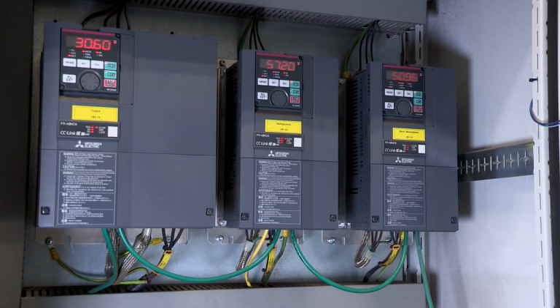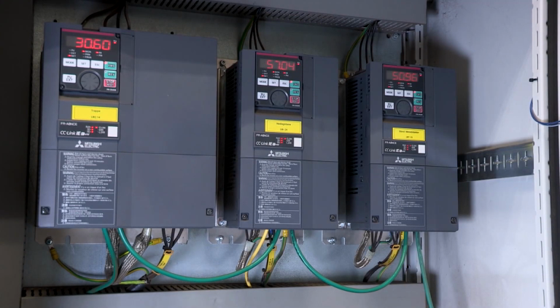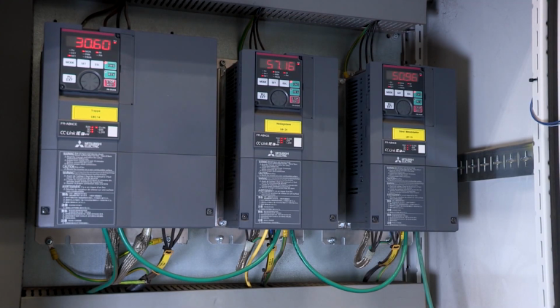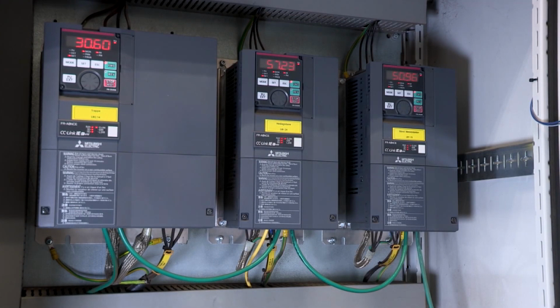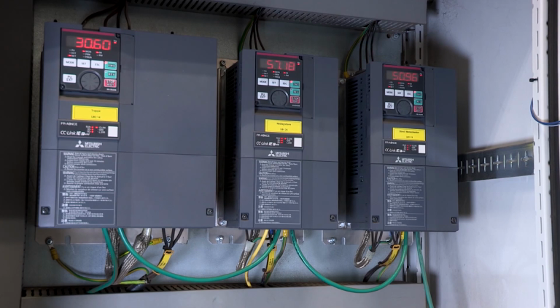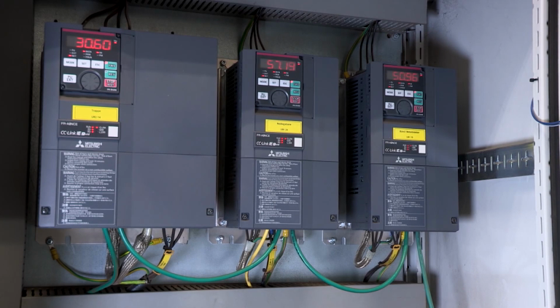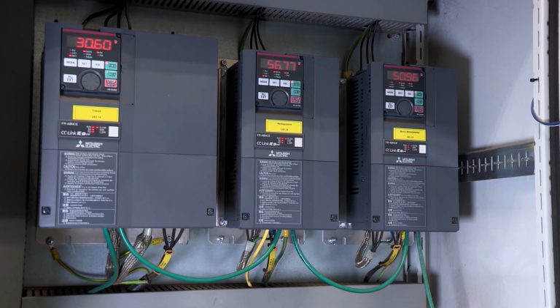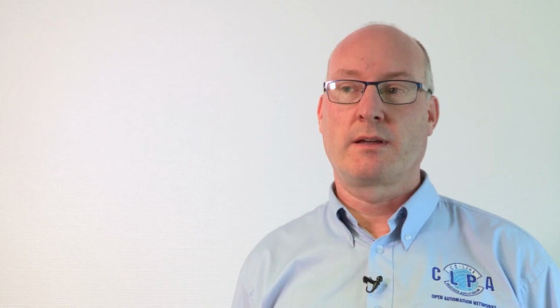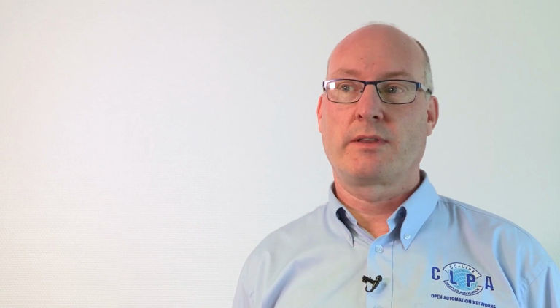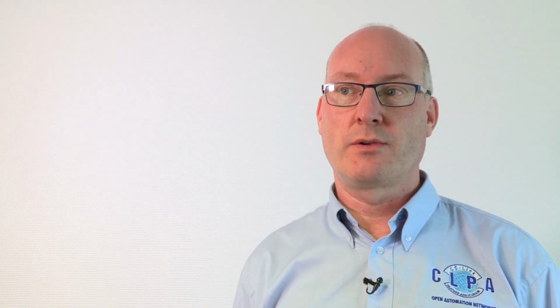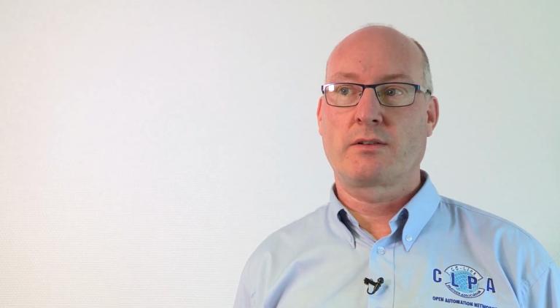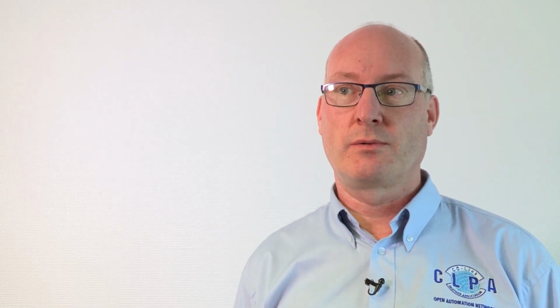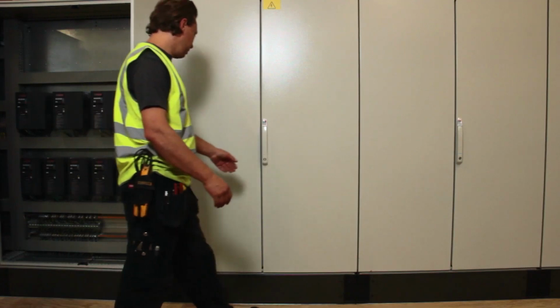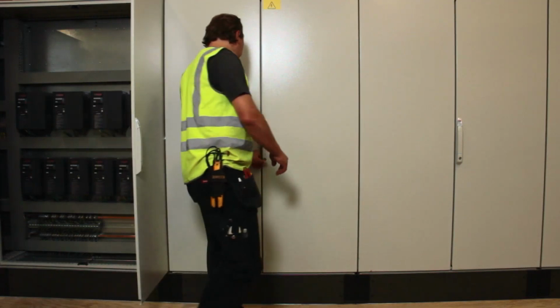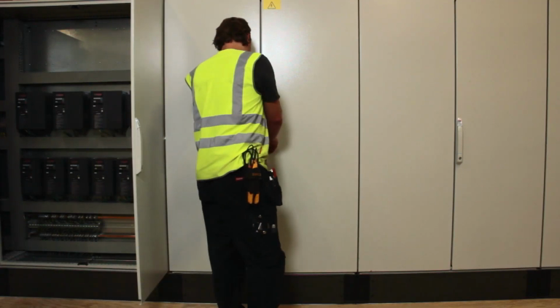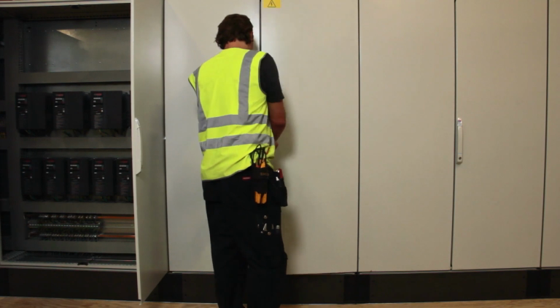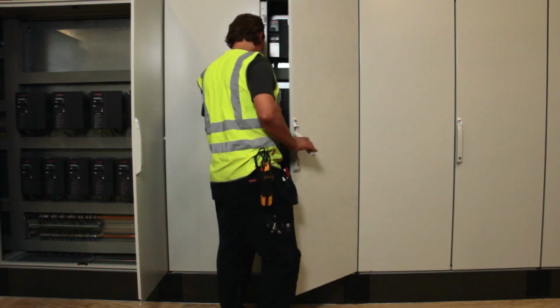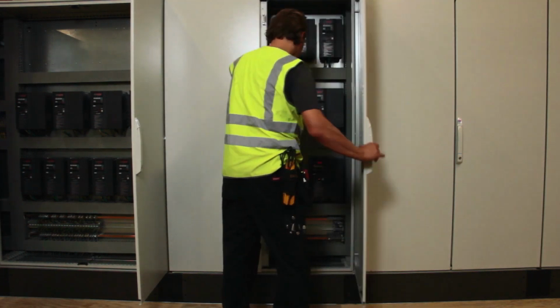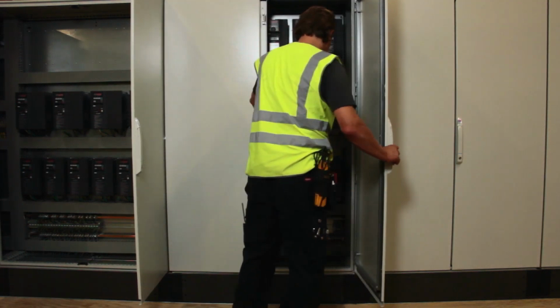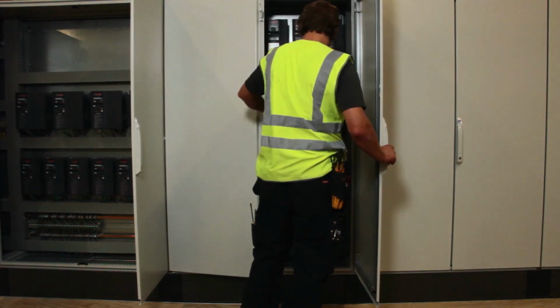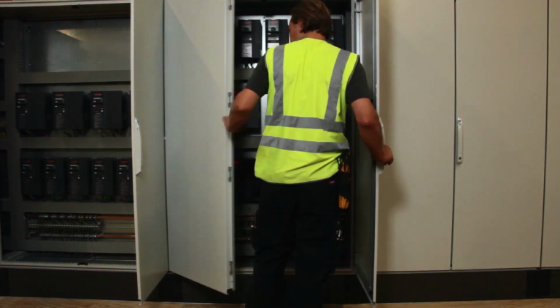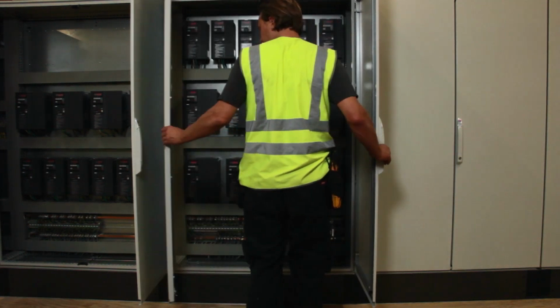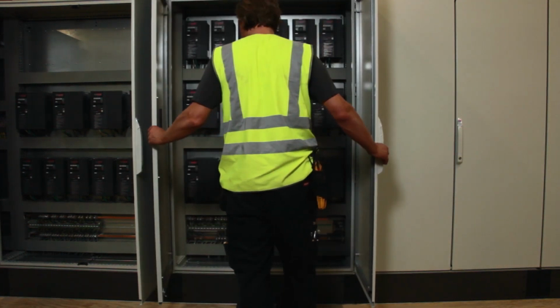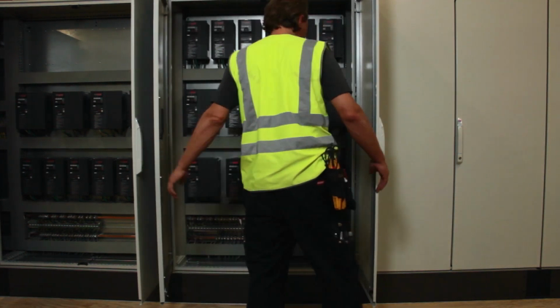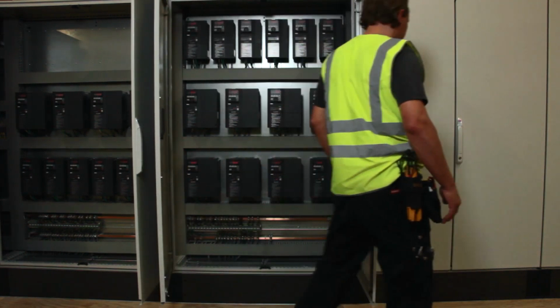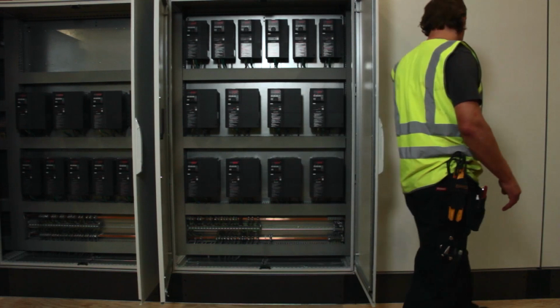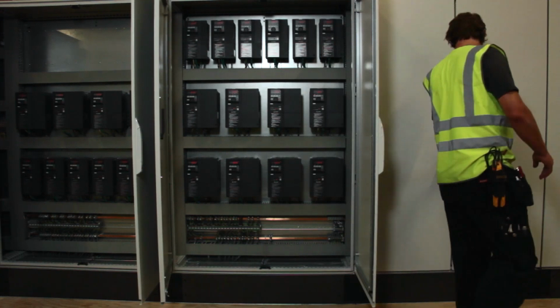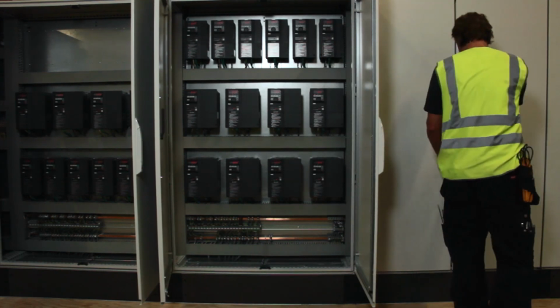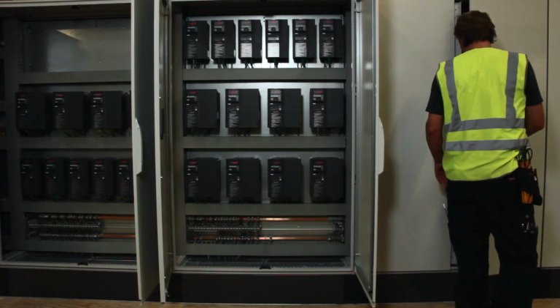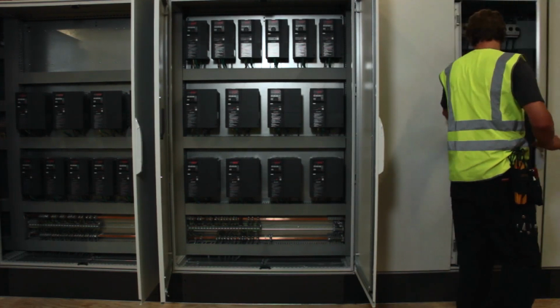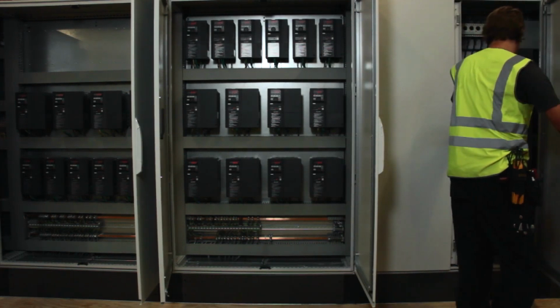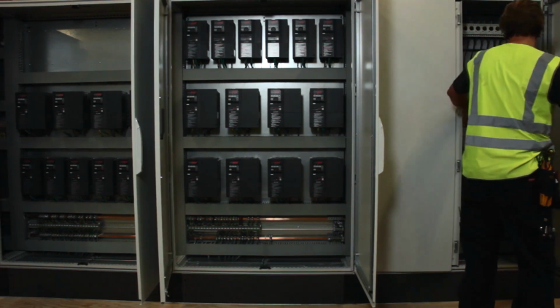The key implementation of CC-Link IE in this company is that they are using it to build a very large network of different inverters. They're using it to operate the sawmill which processes the logs into planks, and also in the handling of the planks.